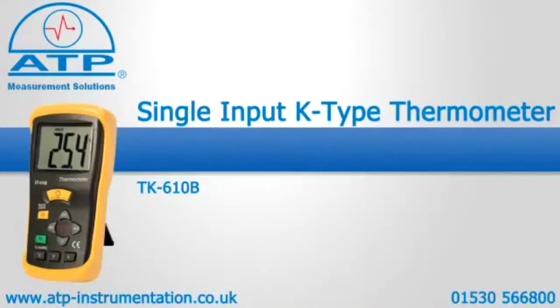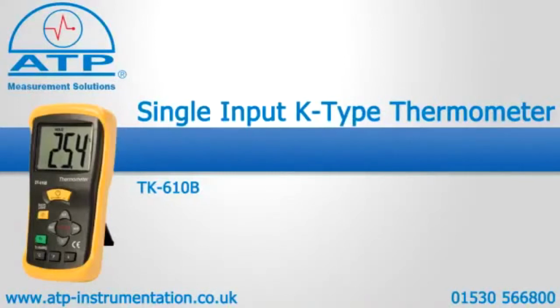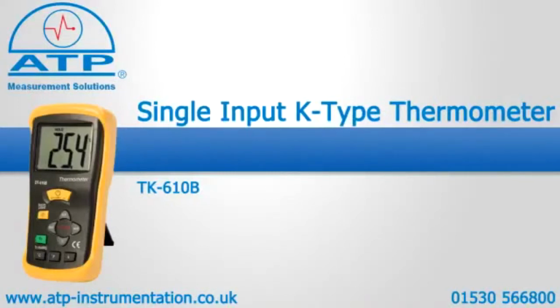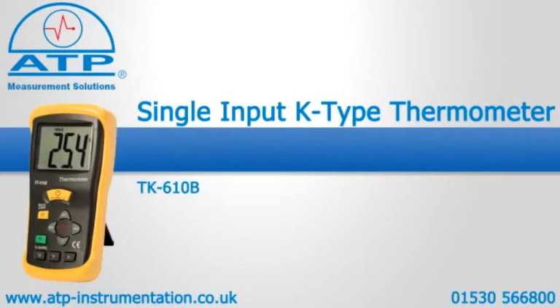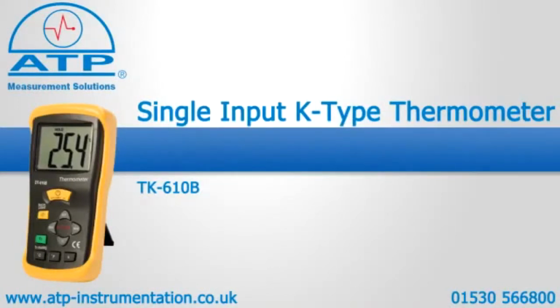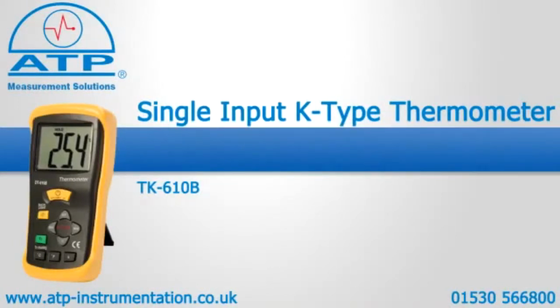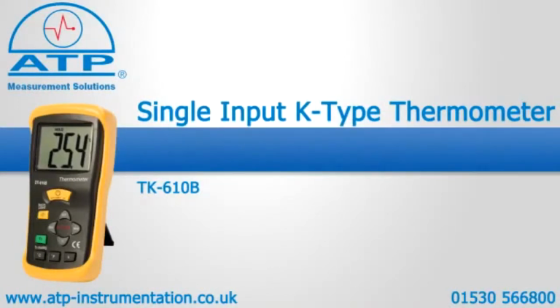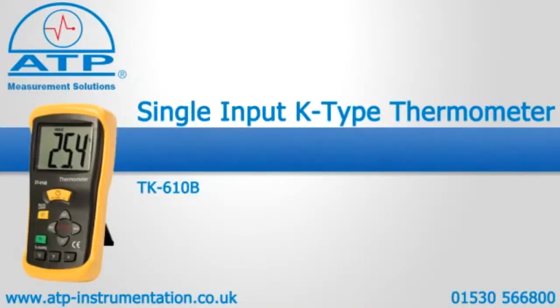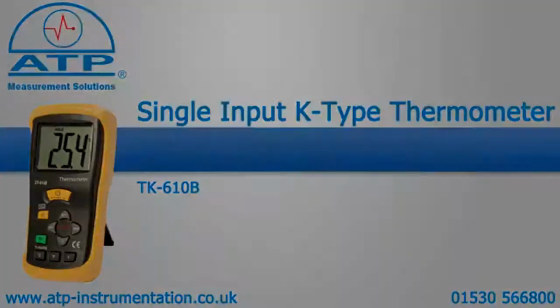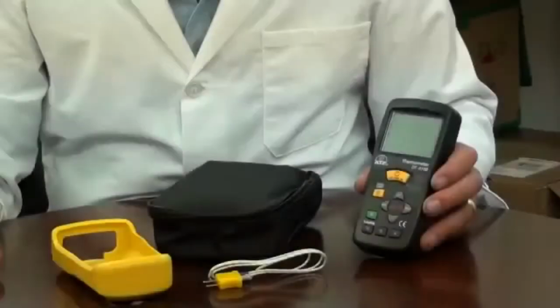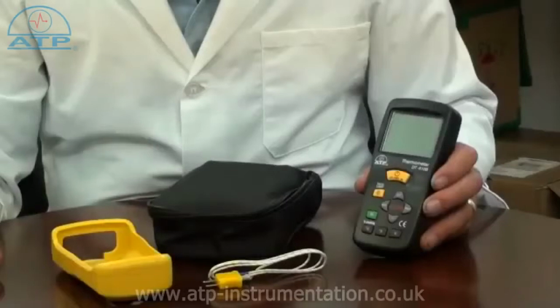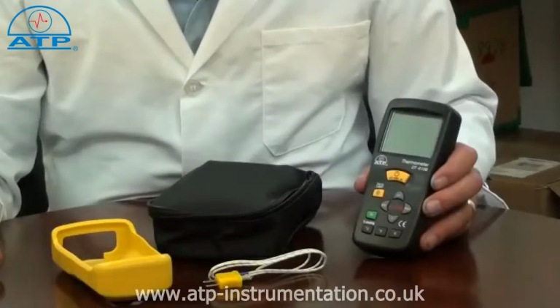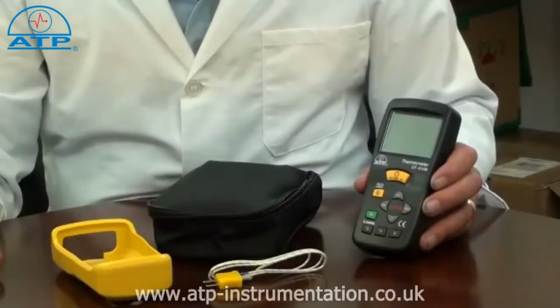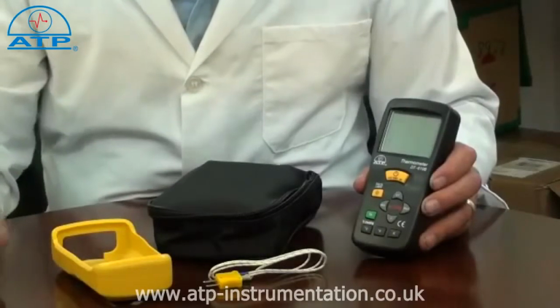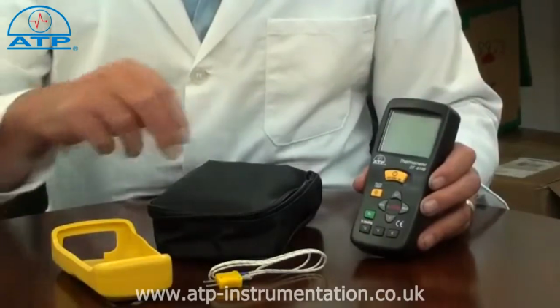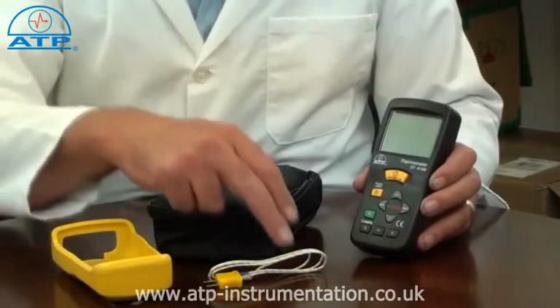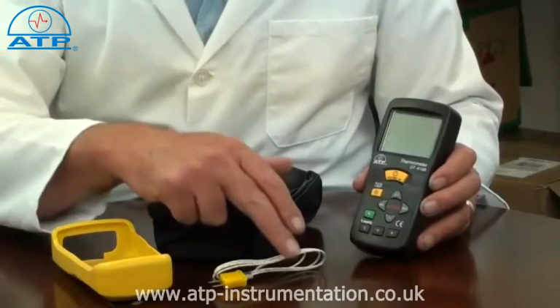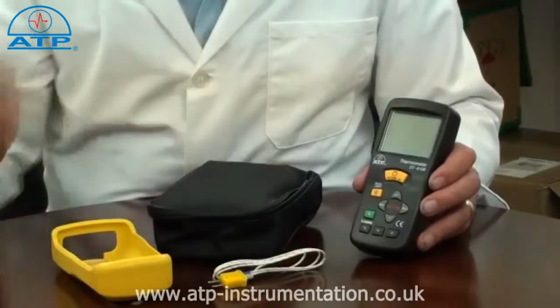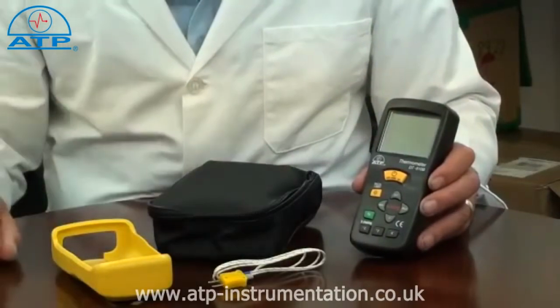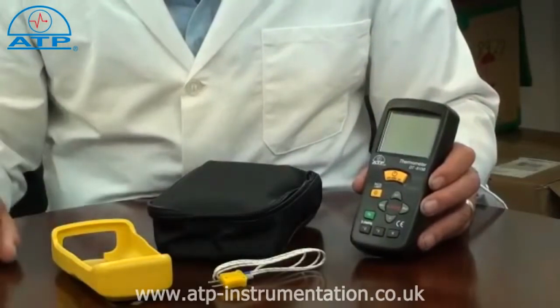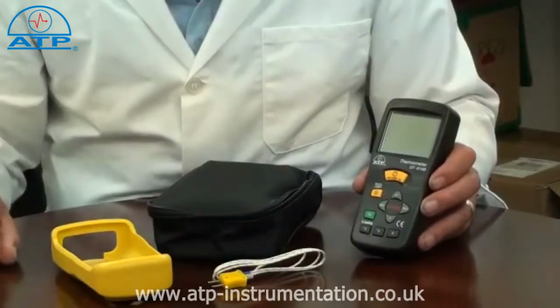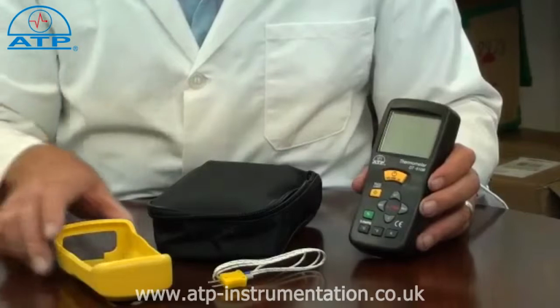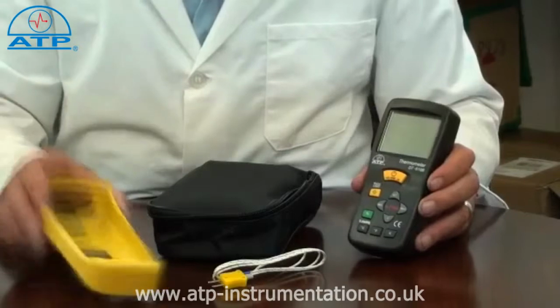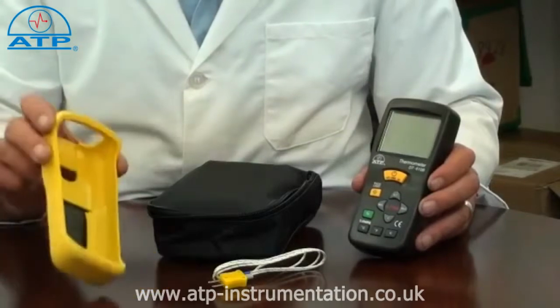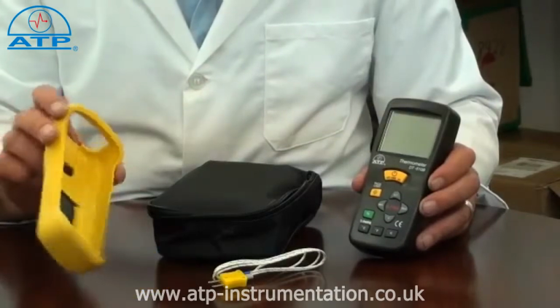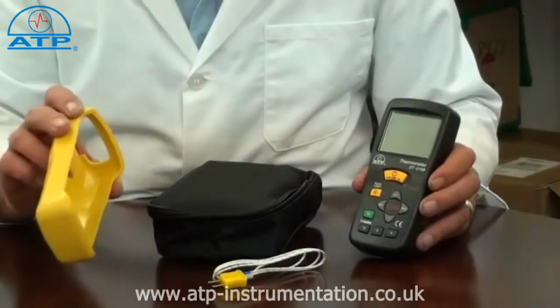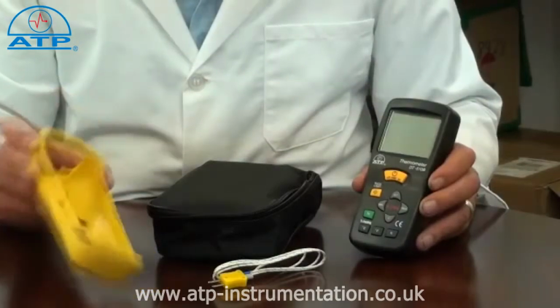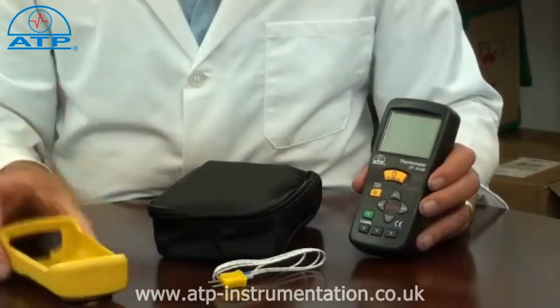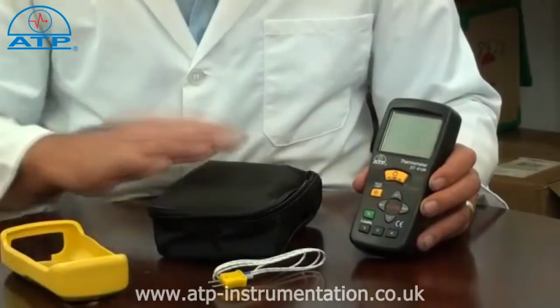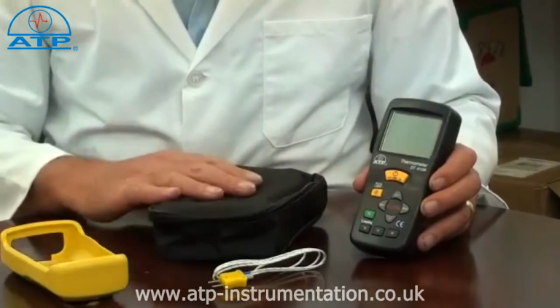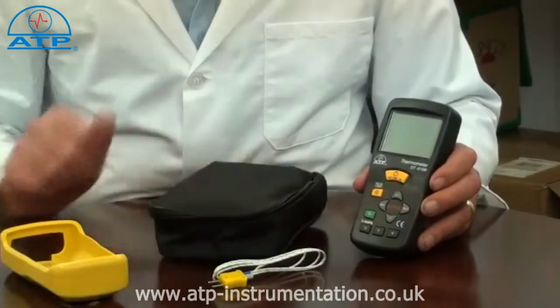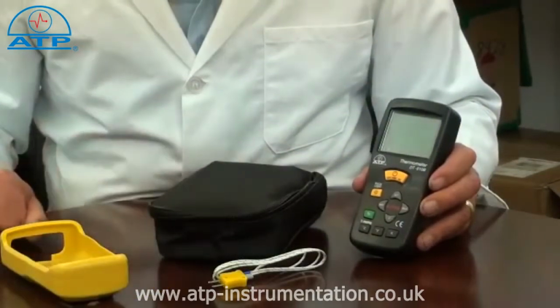An introduction to the TK610B K-Type Thermometer. It is supplied with a 1m long plug-in wire thermocouple probe, a rubber protective holster, a soft carry case, and battery.